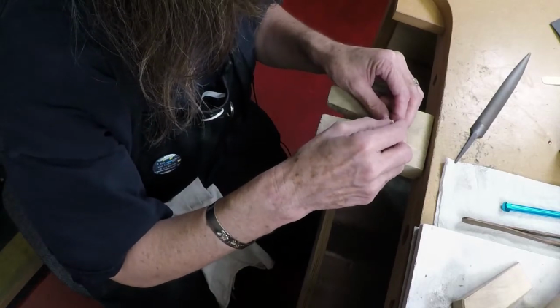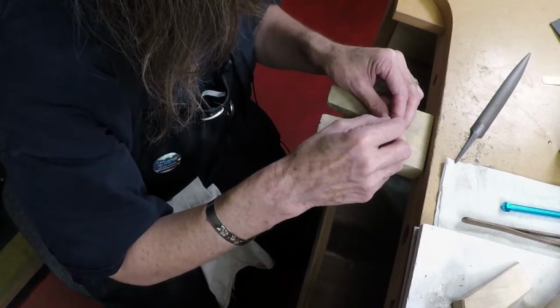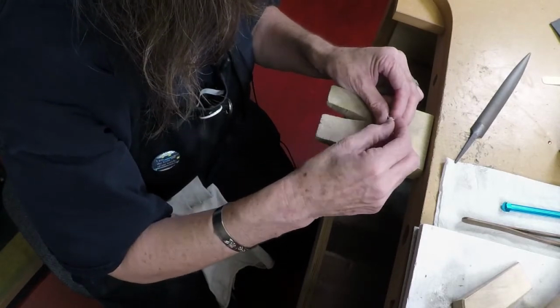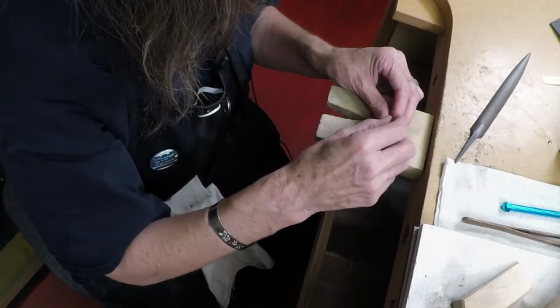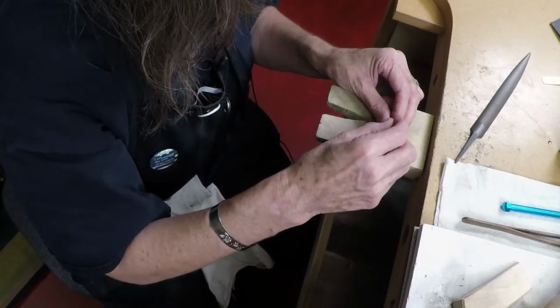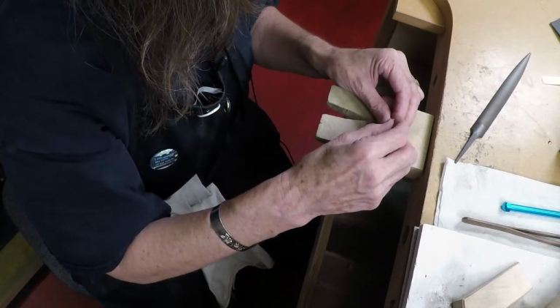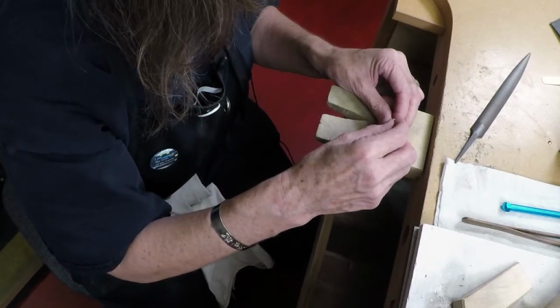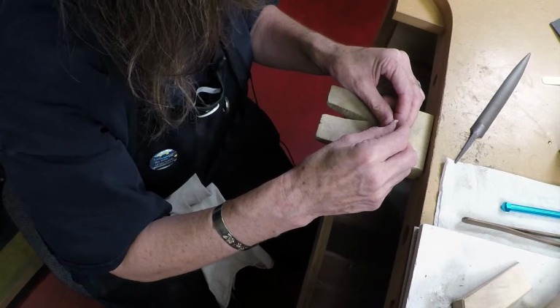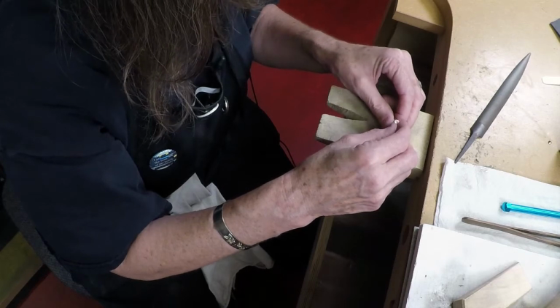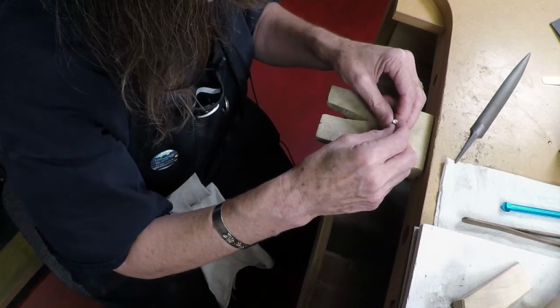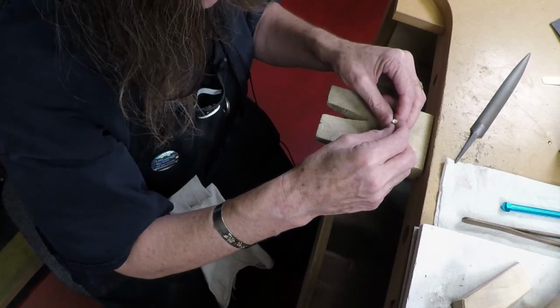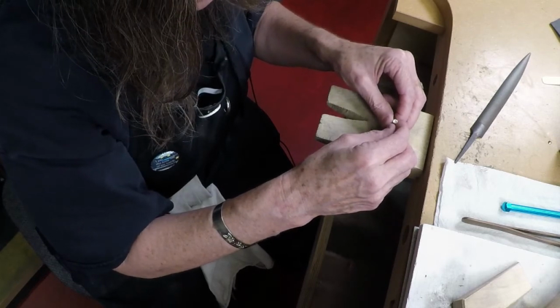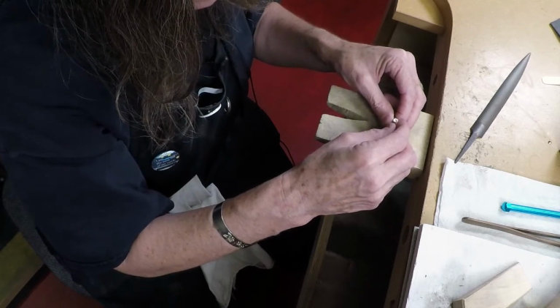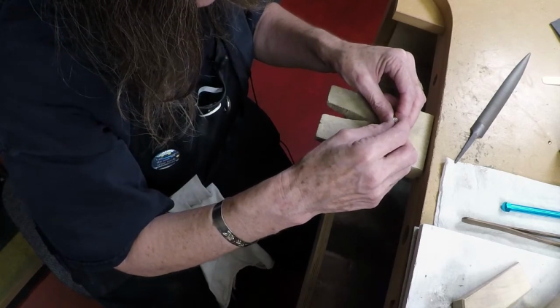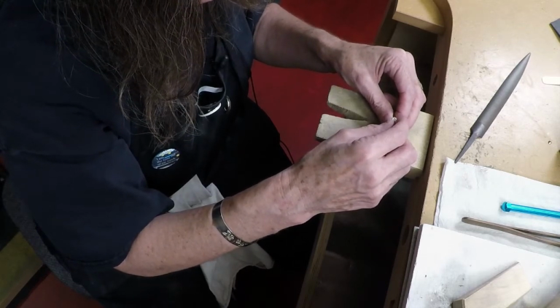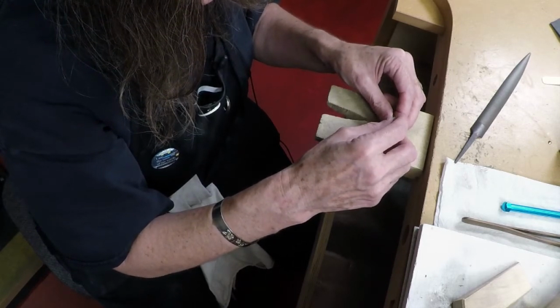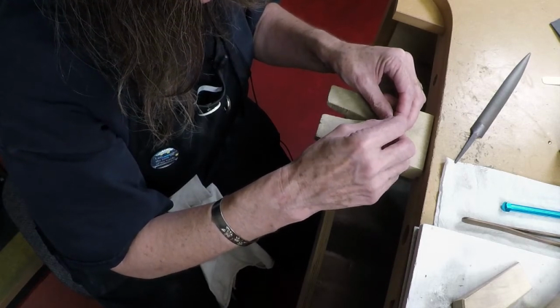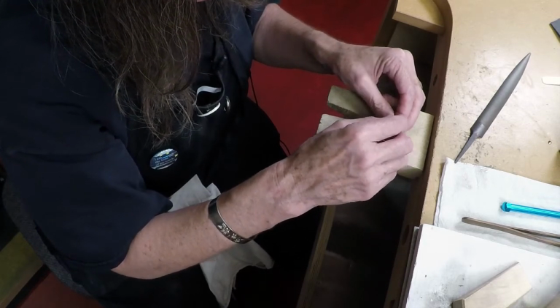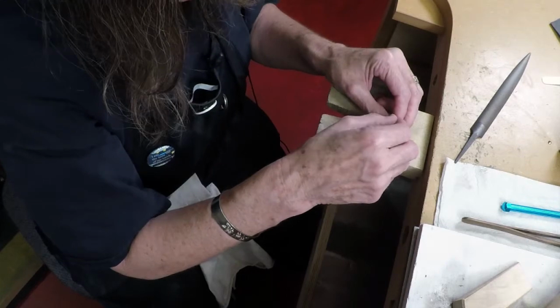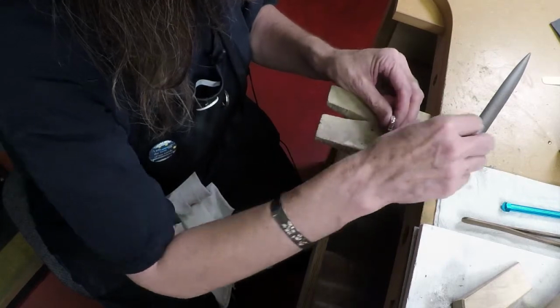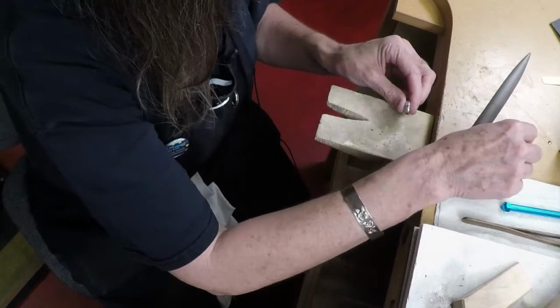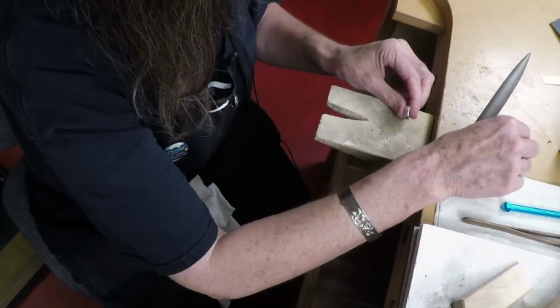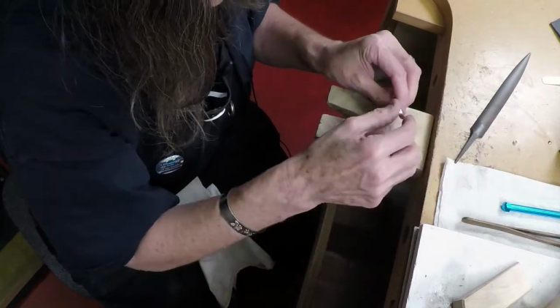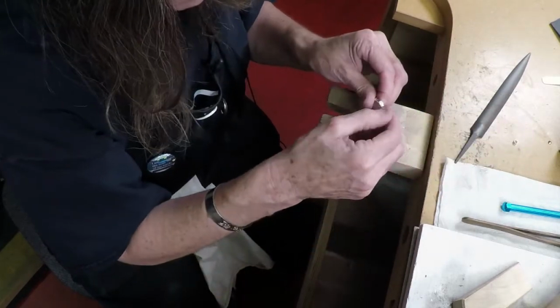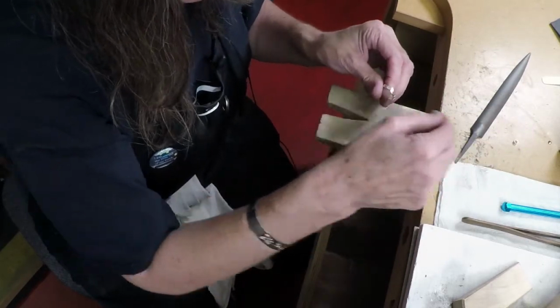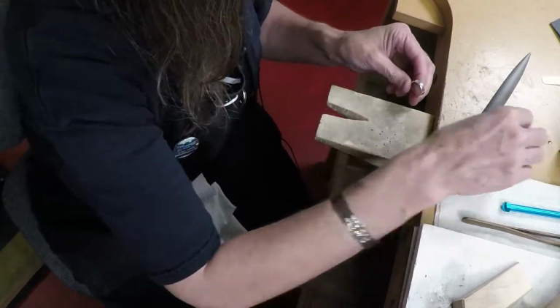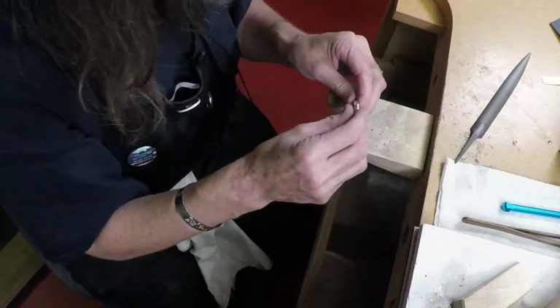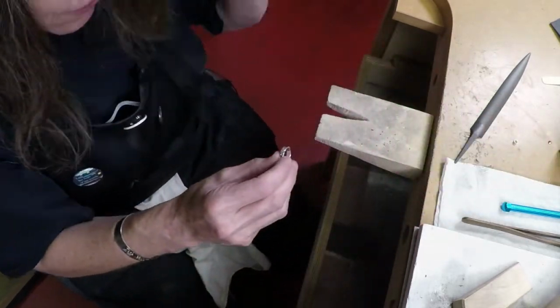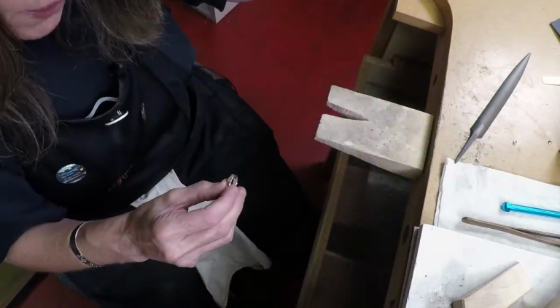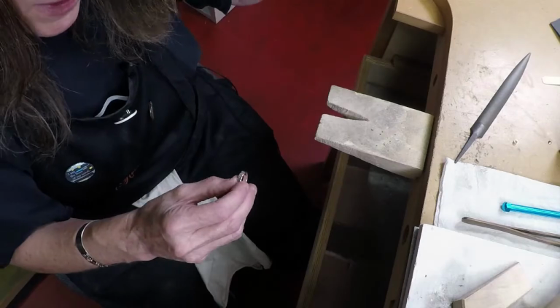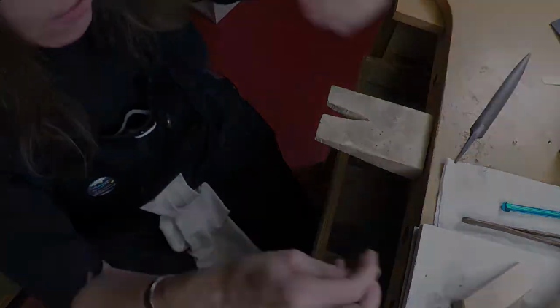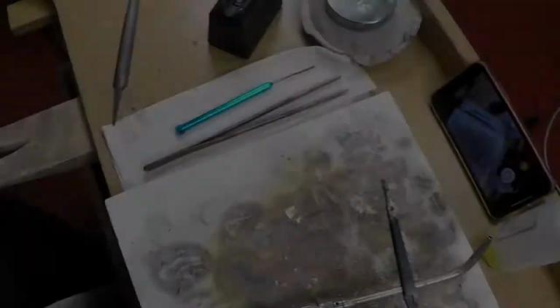Check it often as you go. Make sure that all sides are resting flat and there are no gaps. That looks pretty good — the band is flat.